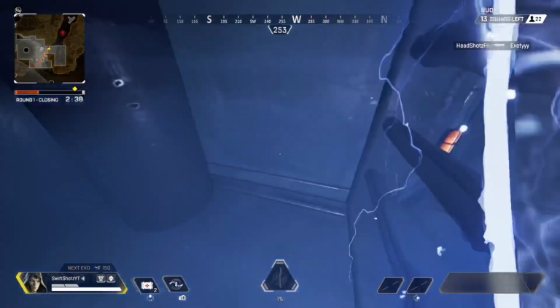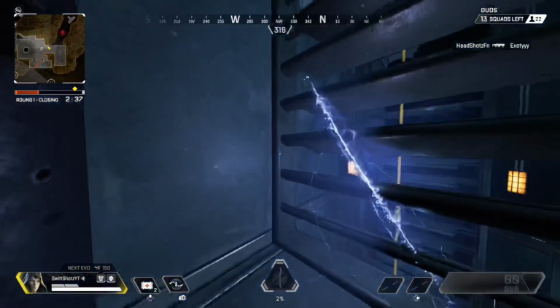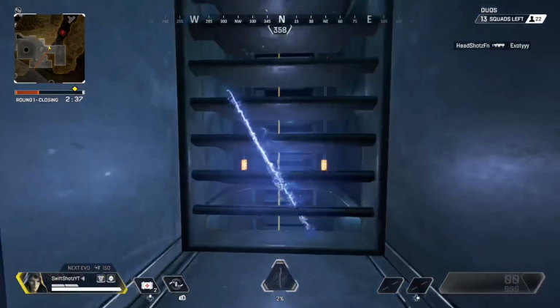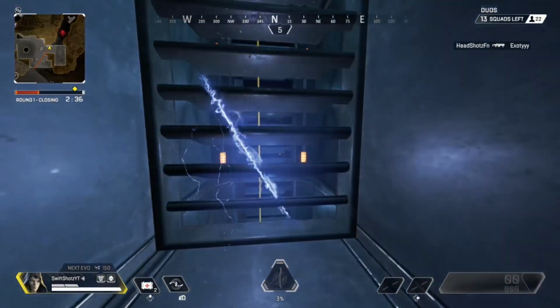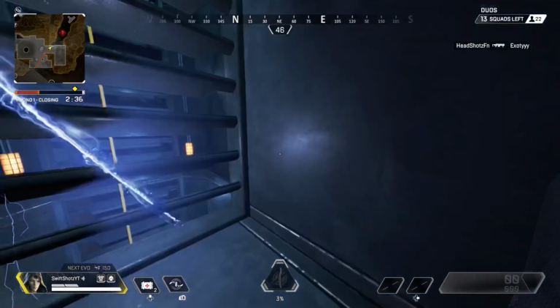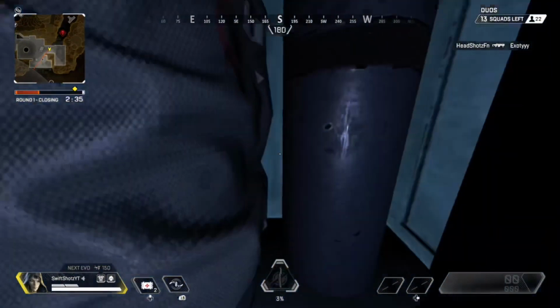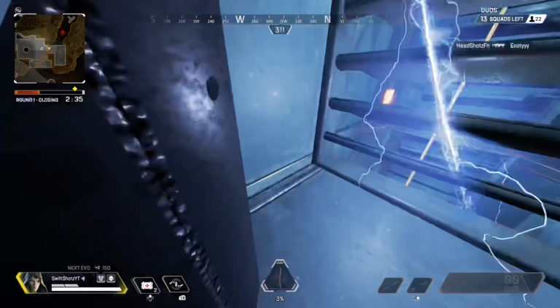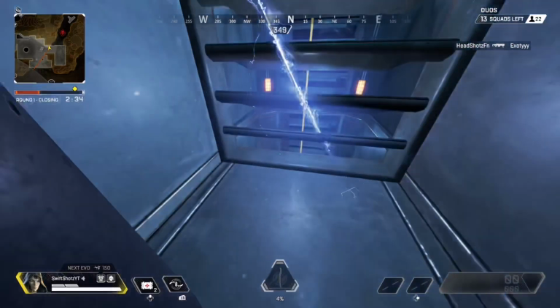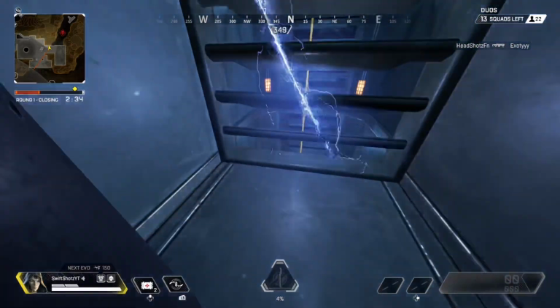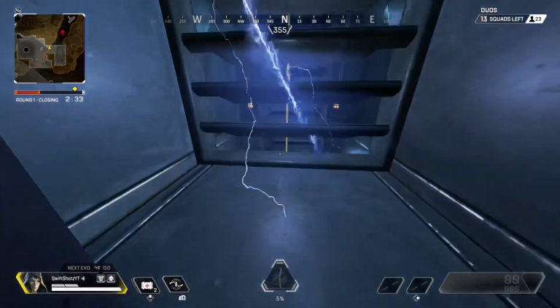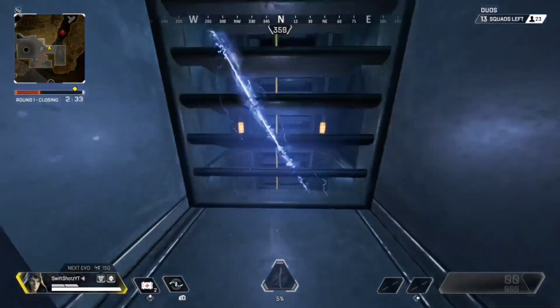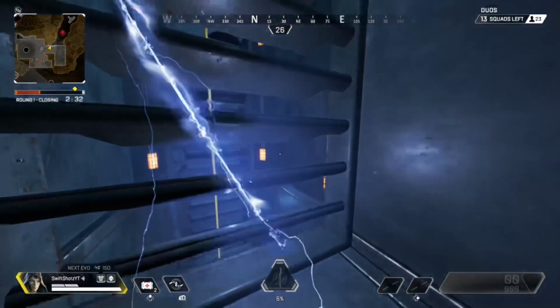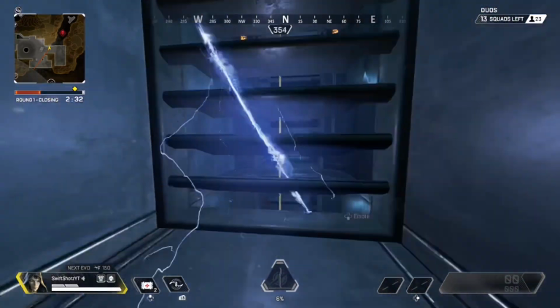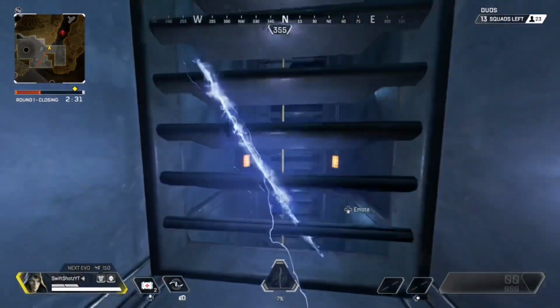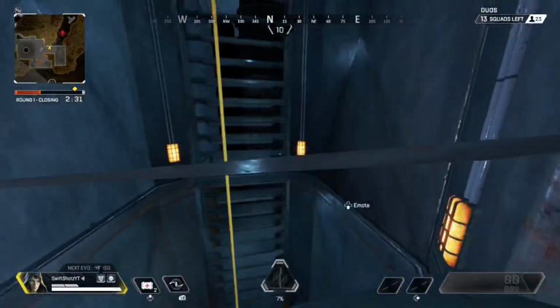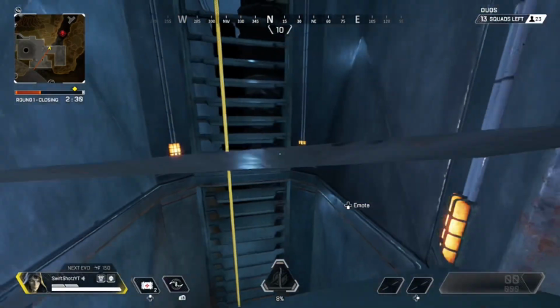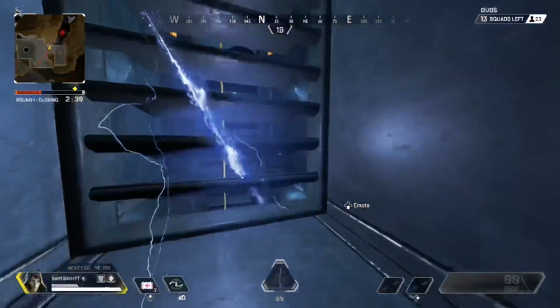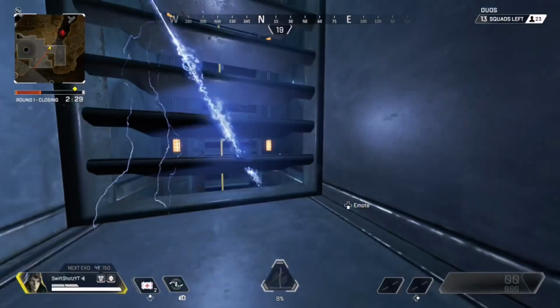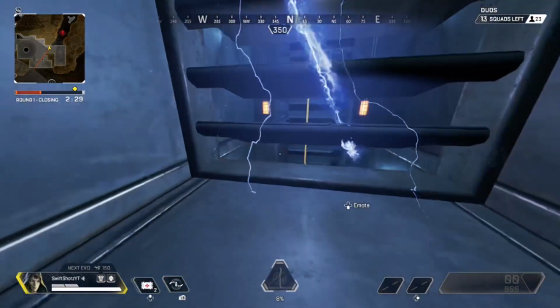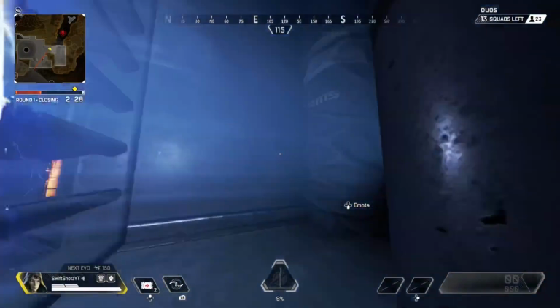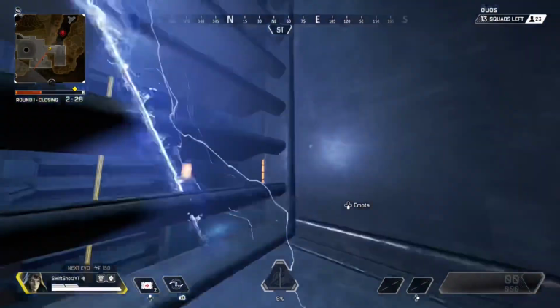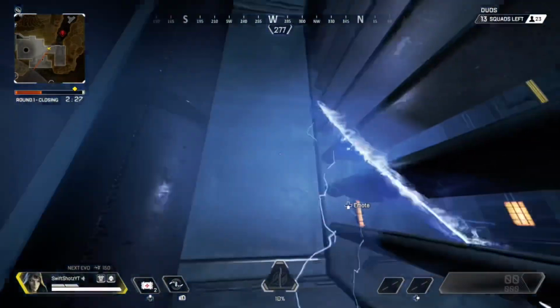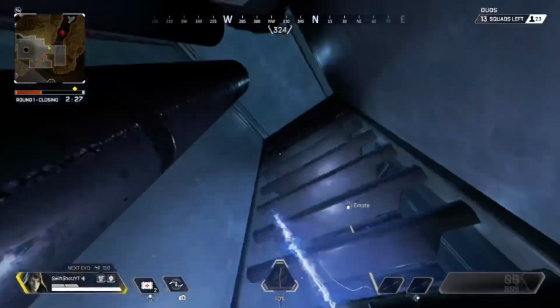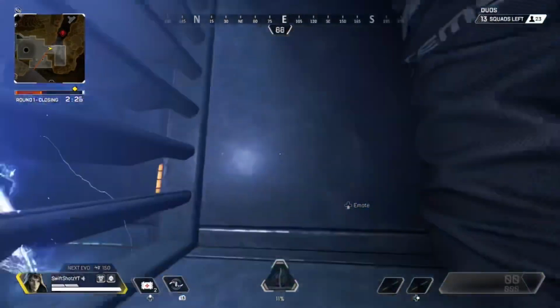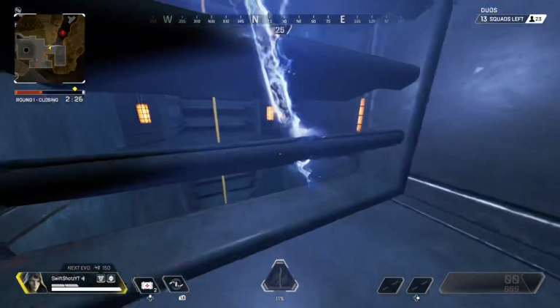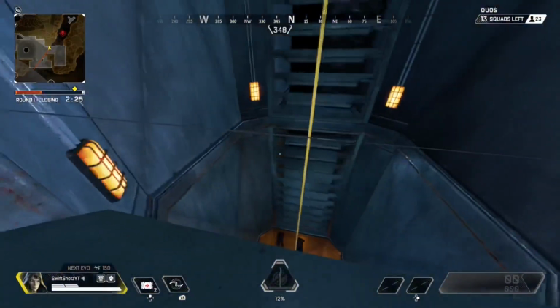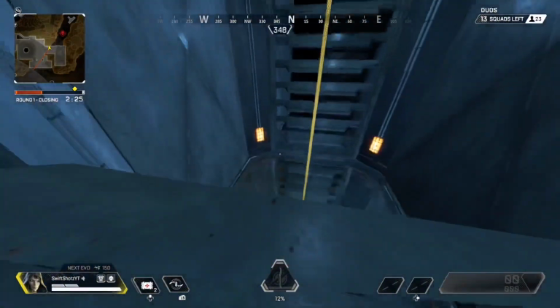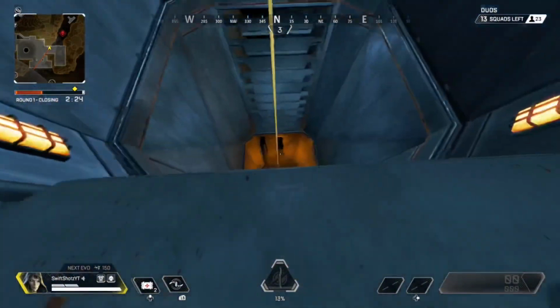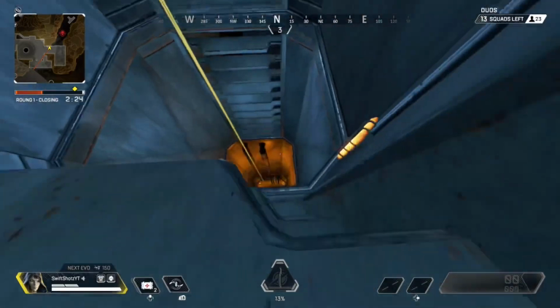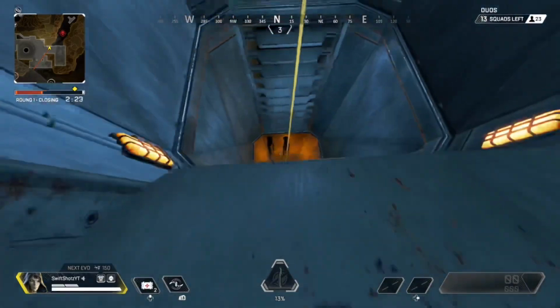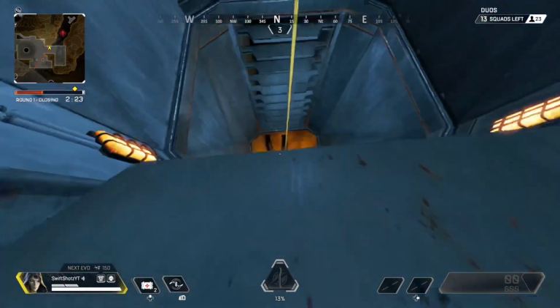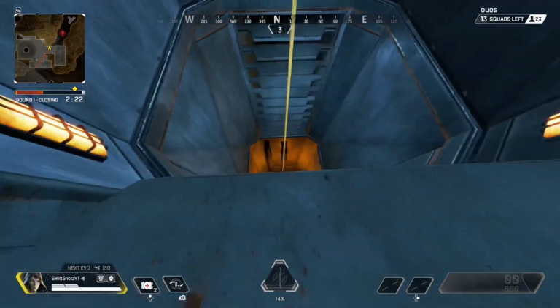Now sadly, you cannot get out of this glitch. If you guys want to shoot people coming up the zipline or just troll people, you can. But you cannot get out of this glitch unless you guys can find a way to get out — if you do, let me know in the comments section below. That is going to be it for this Ash glitch.